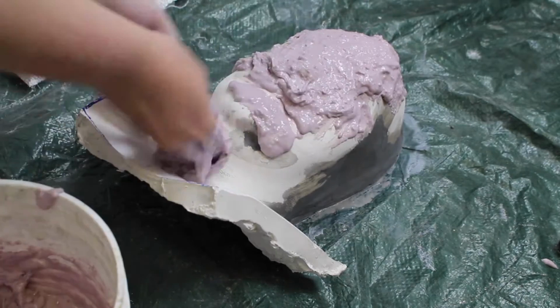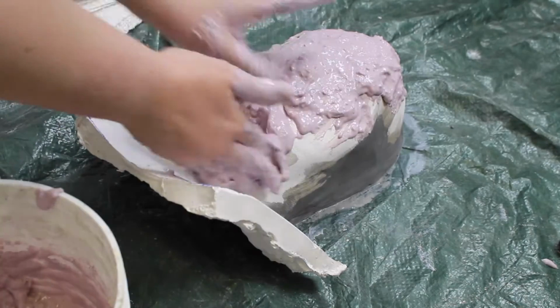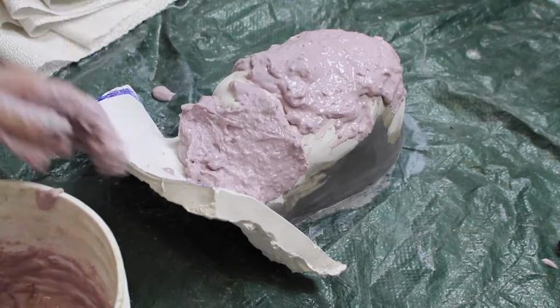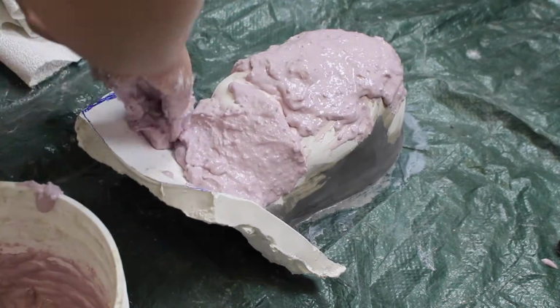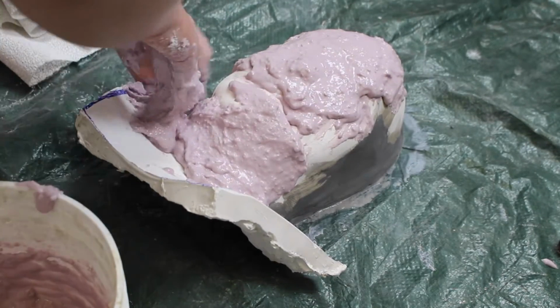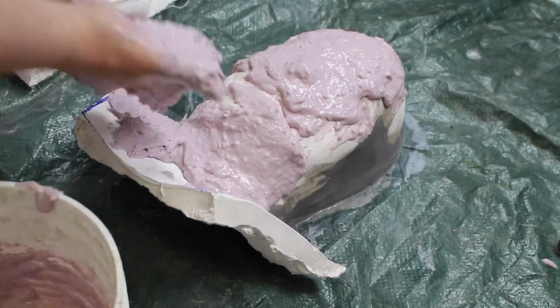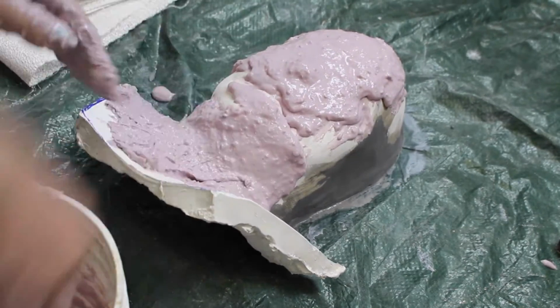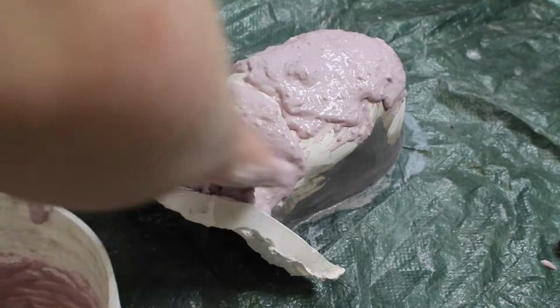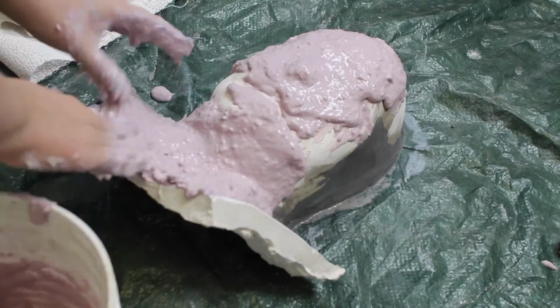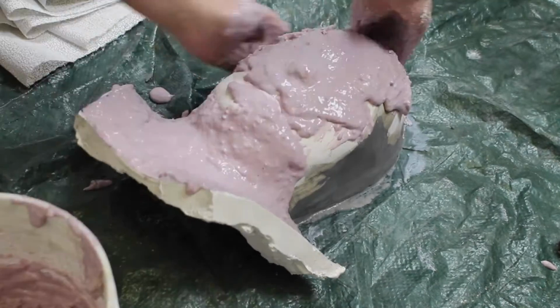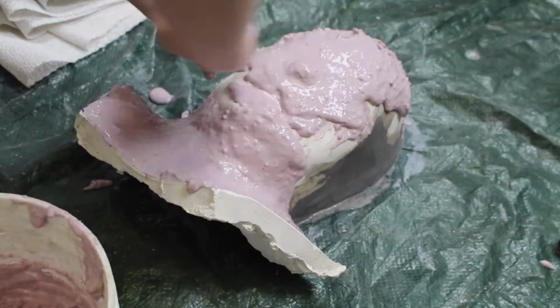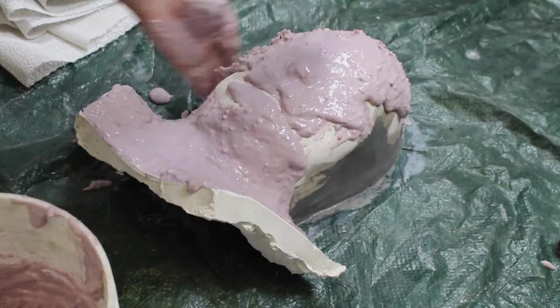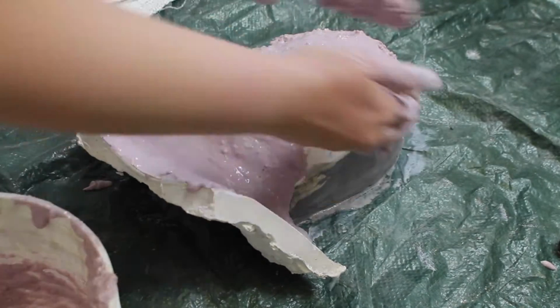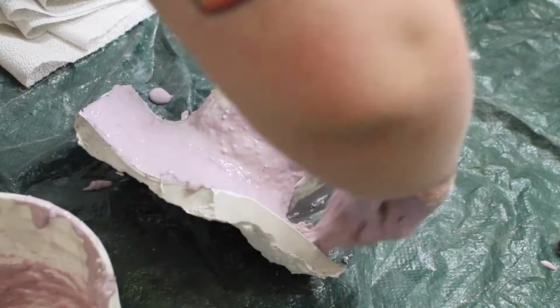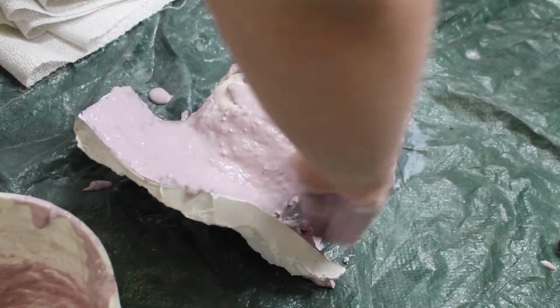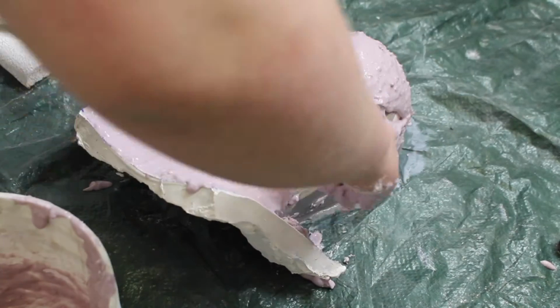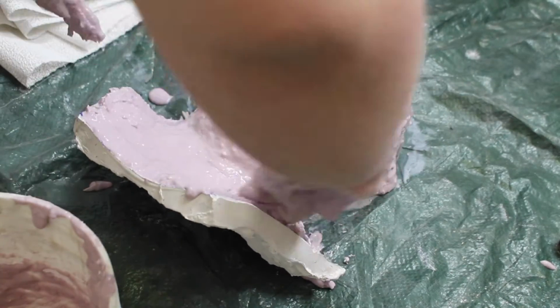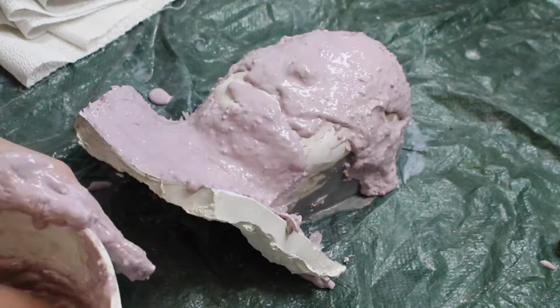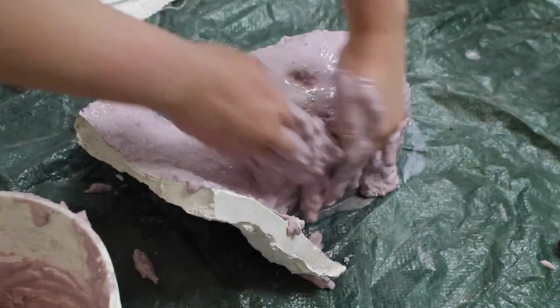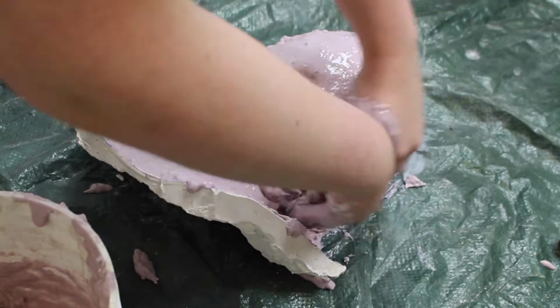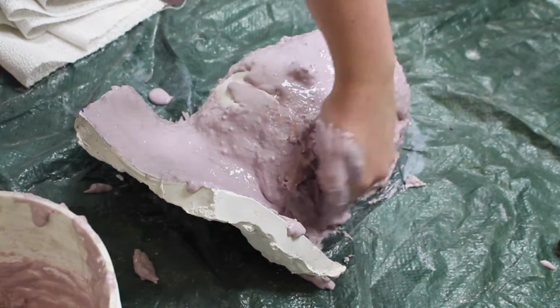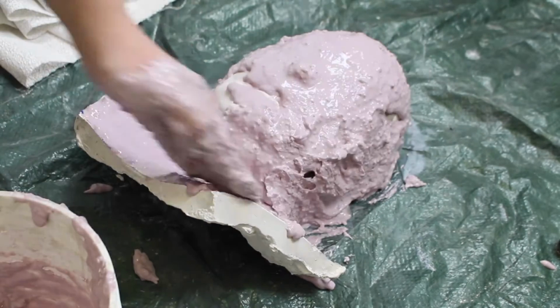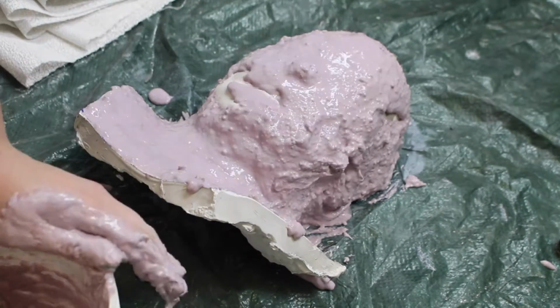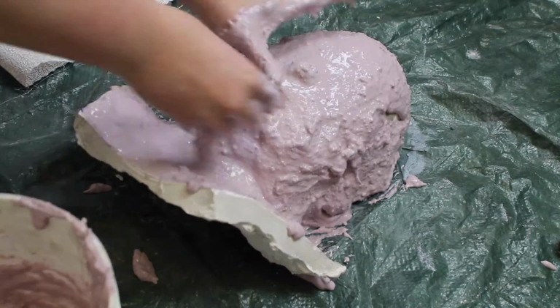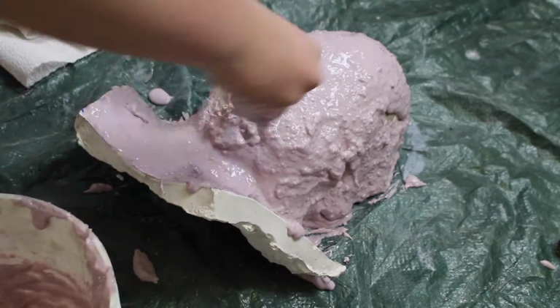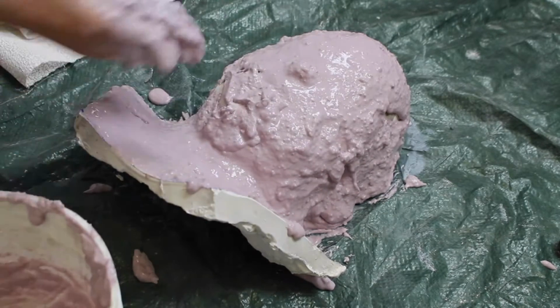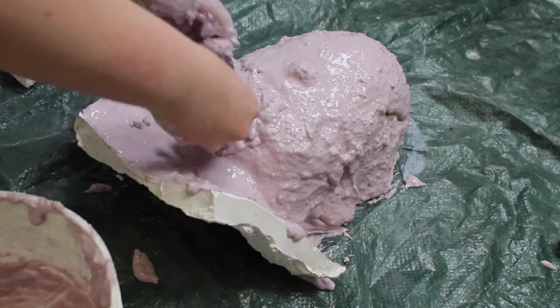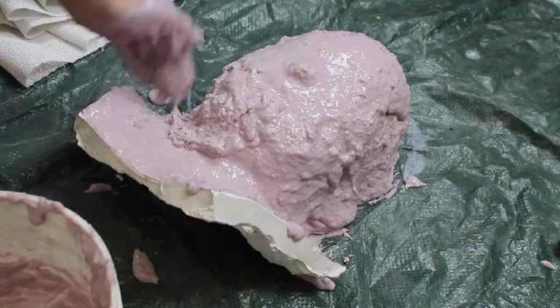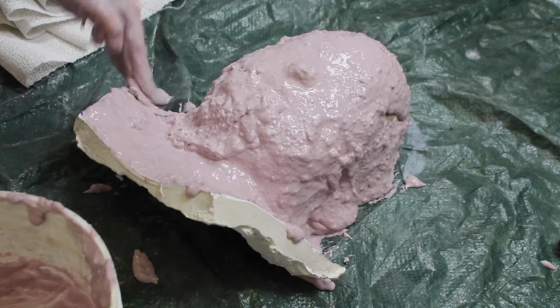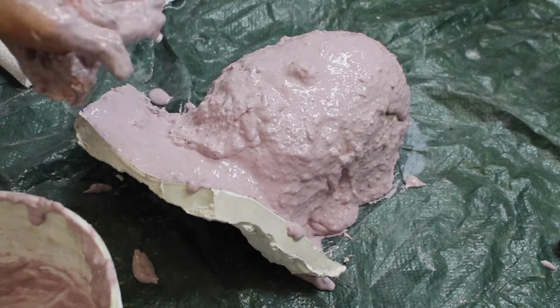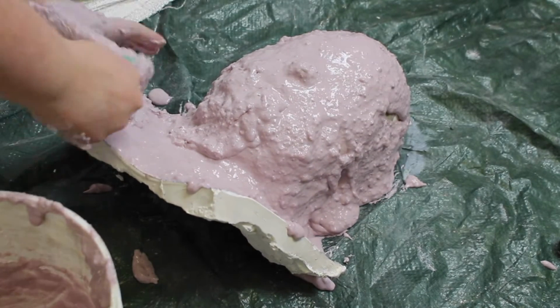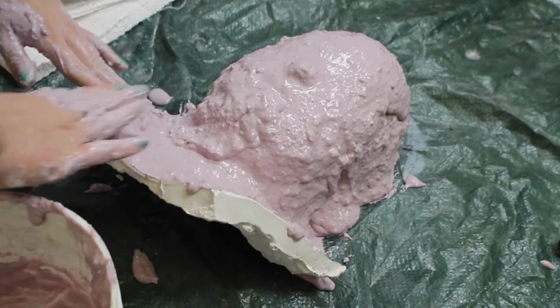Once the alginate is set, you're going to want to burp it, which is gently lifting it off the life cast — not all the way off, just so there's not any suction. I forgot to do this step and it resulted in tearing of the alginate and distortion of the nose, but nothing too bad.